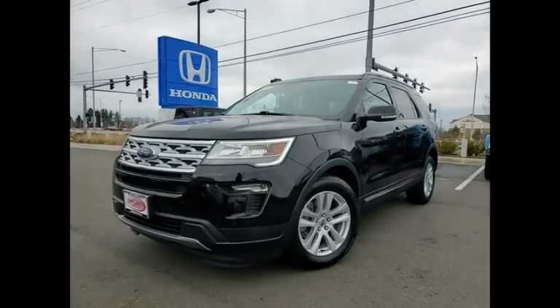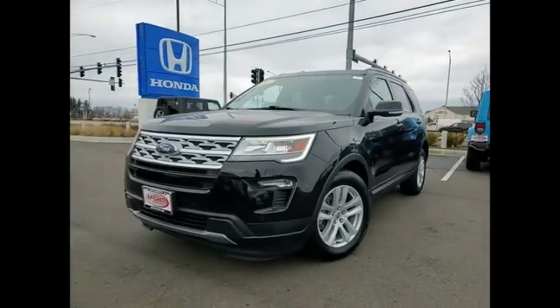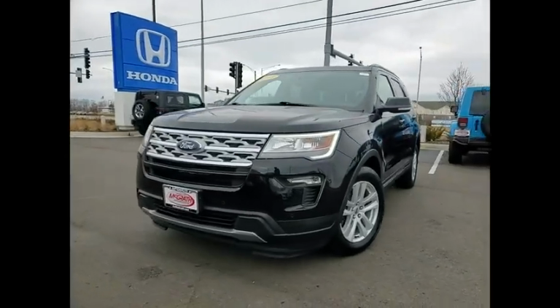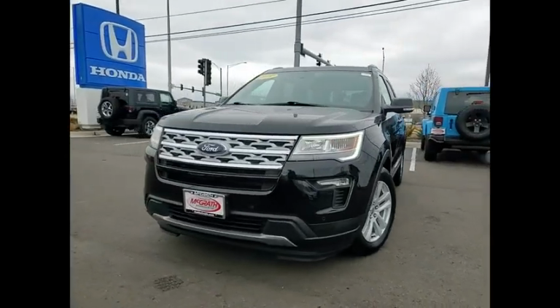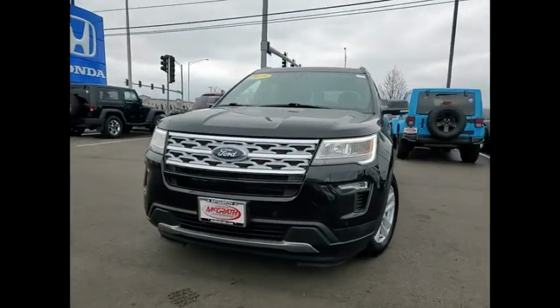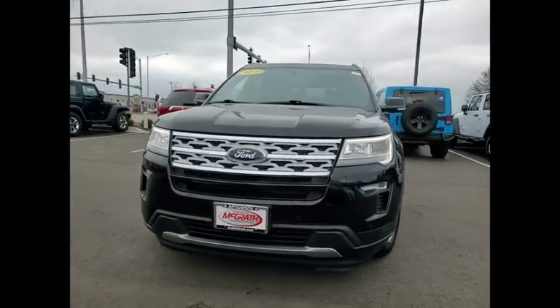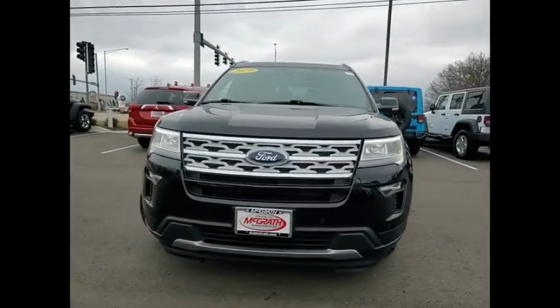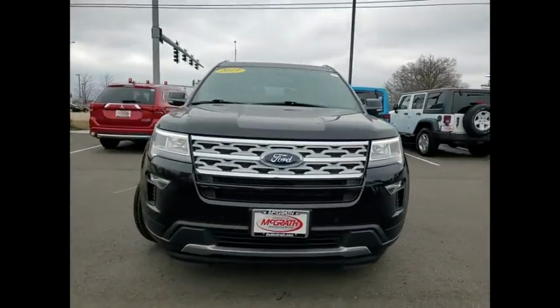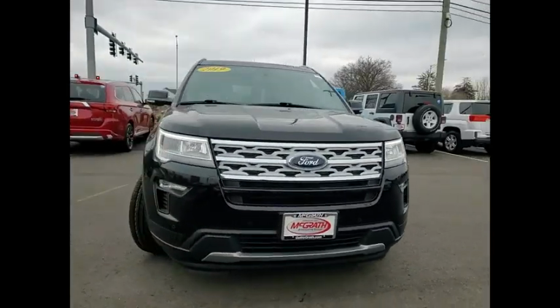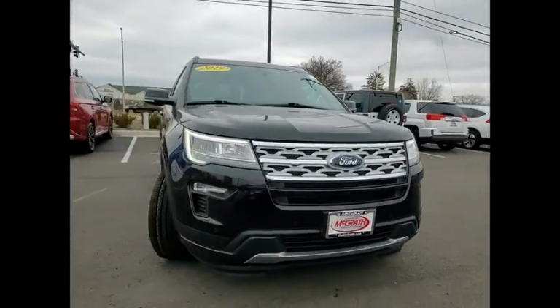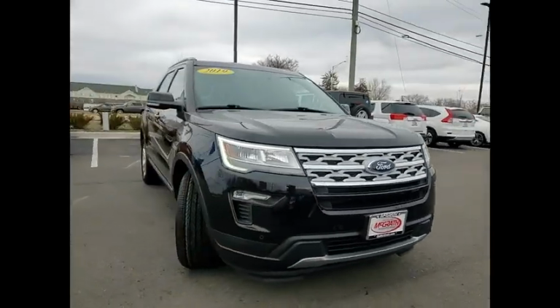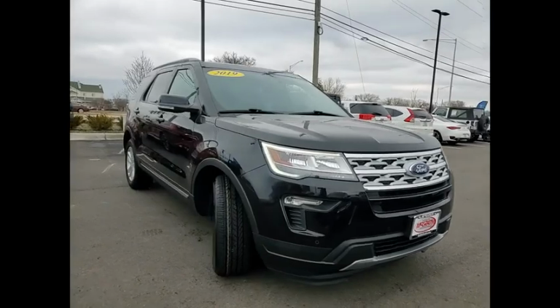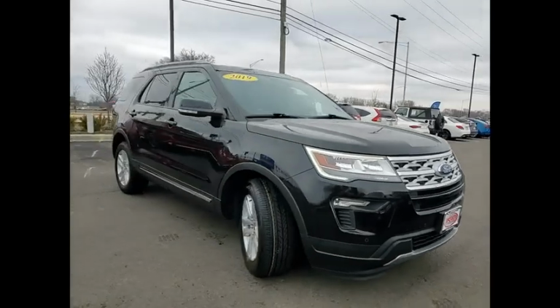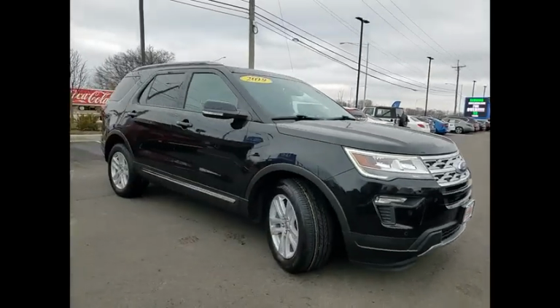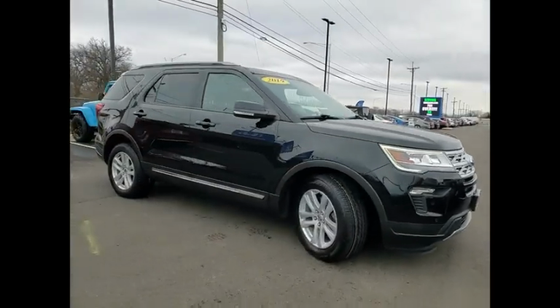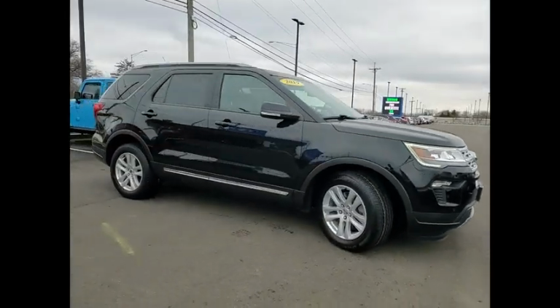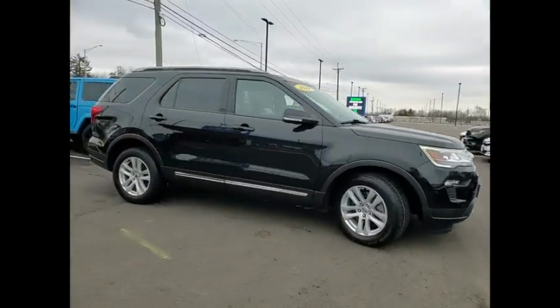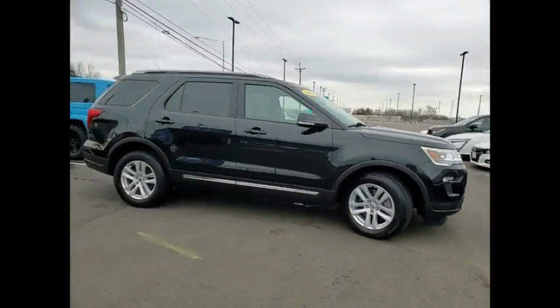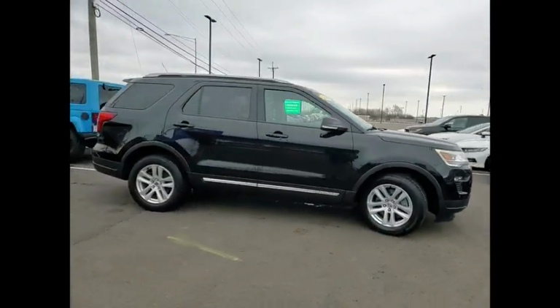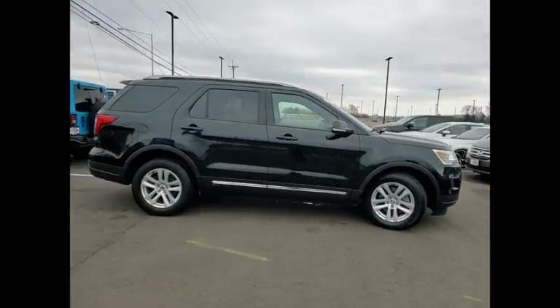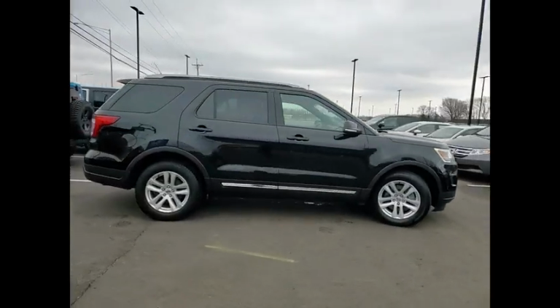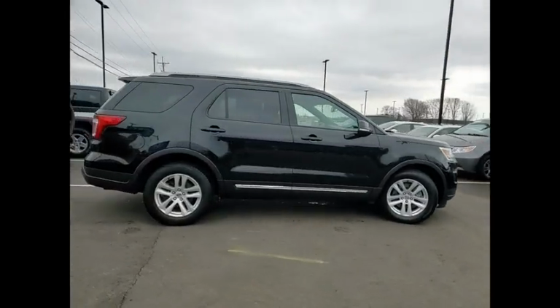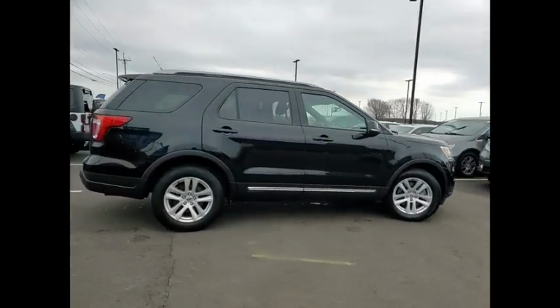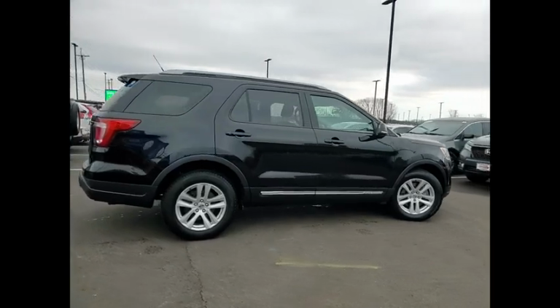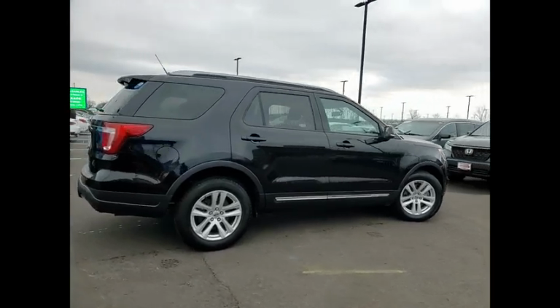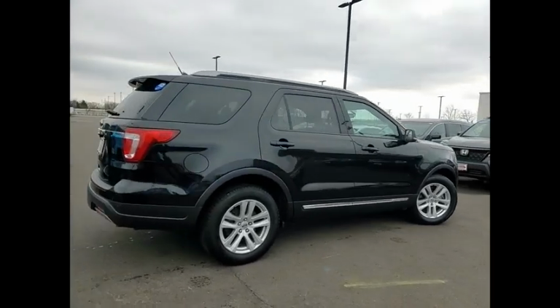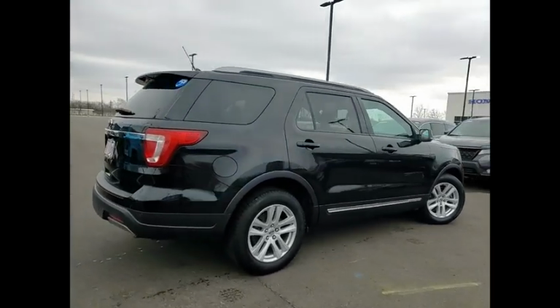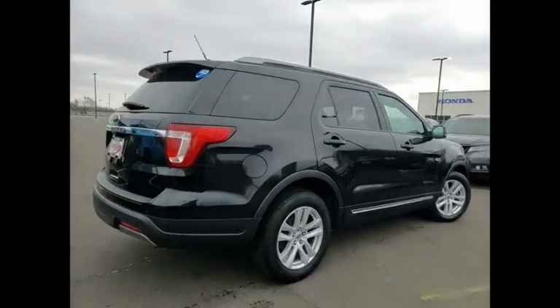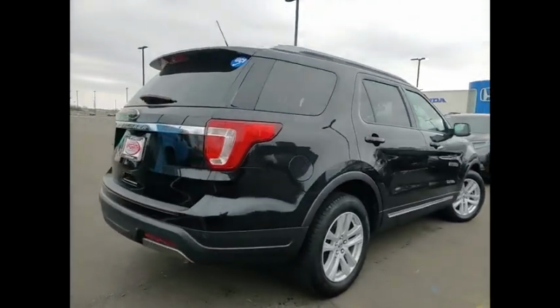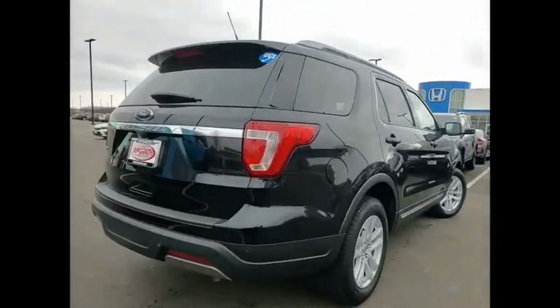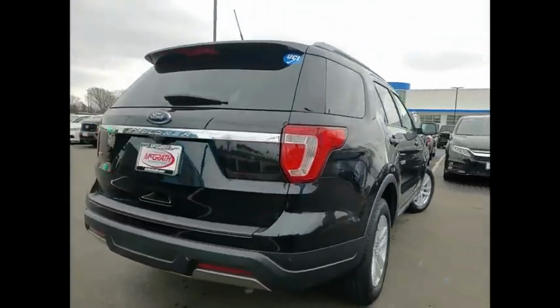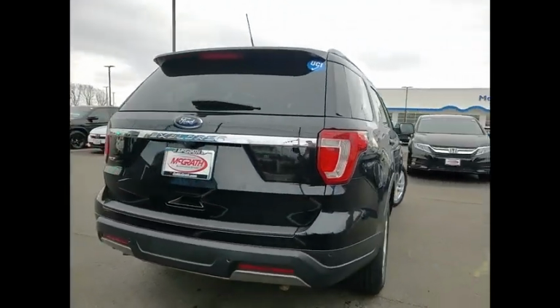Come test drive the 2019 Explorer. You've got a lot of capabilities to call on in a Ford Explorer. Don't underestimate your choices. This vehicle has less than 40,000 miles. Here are some of this vehicle's great options.